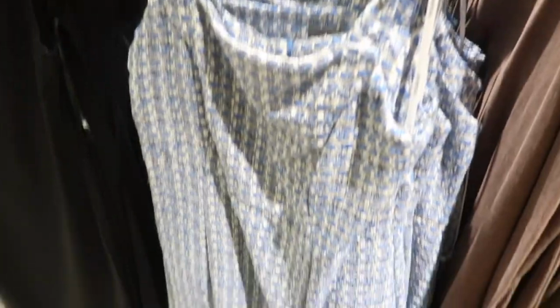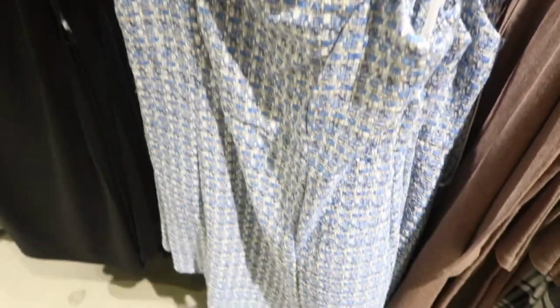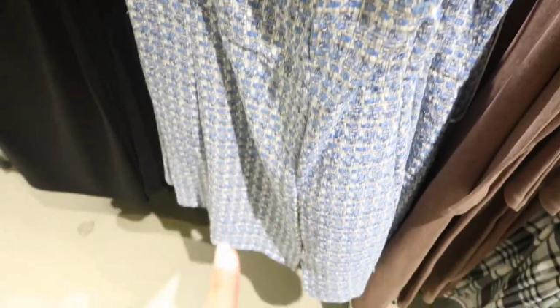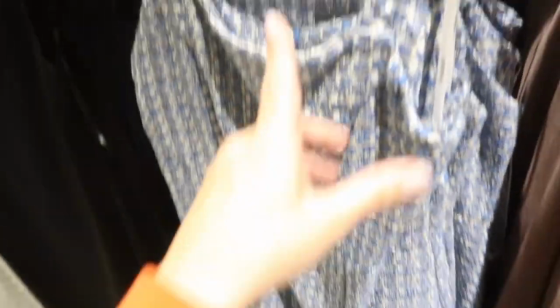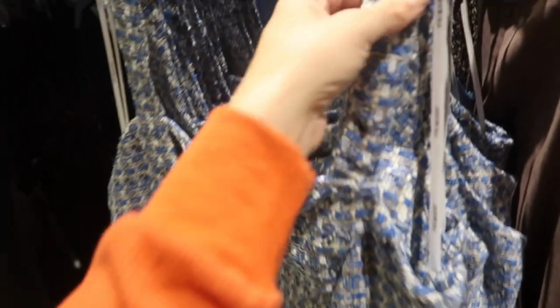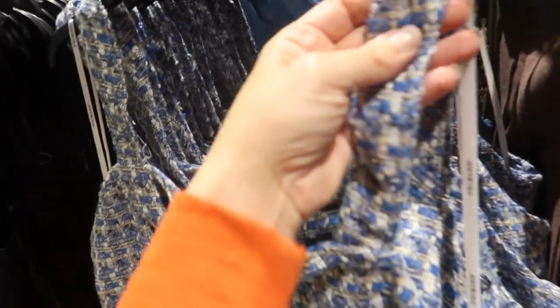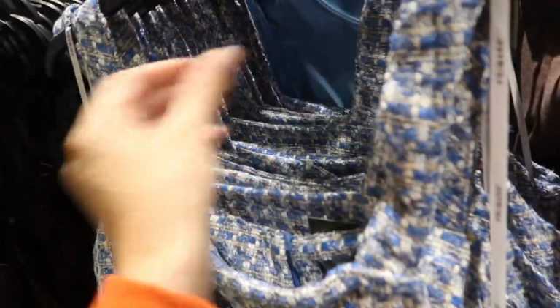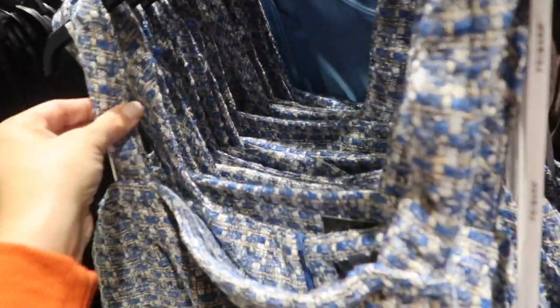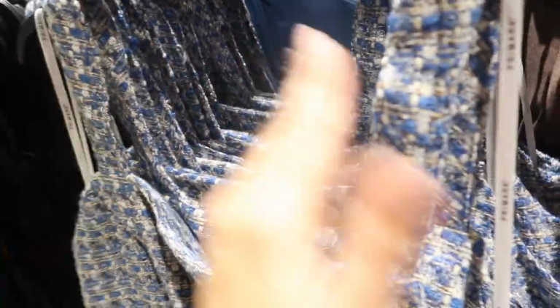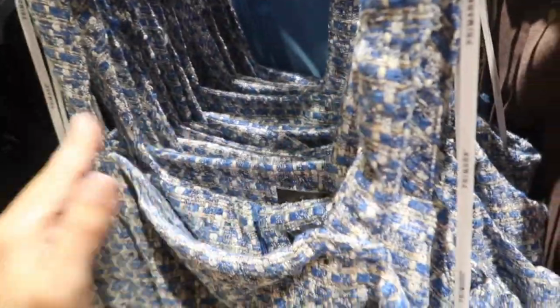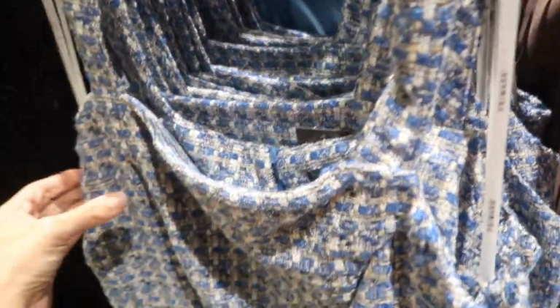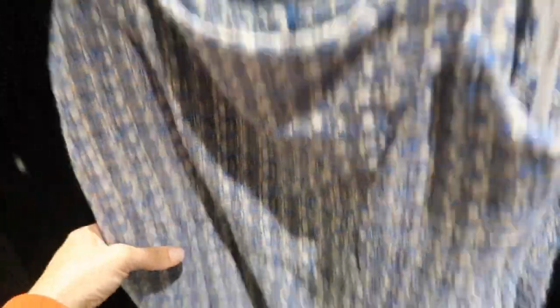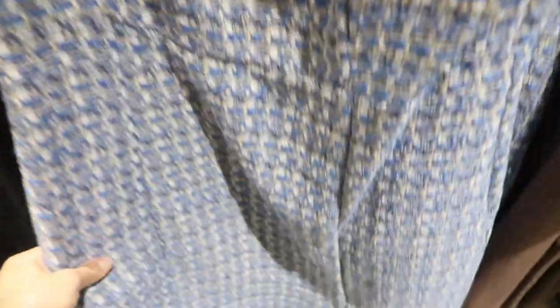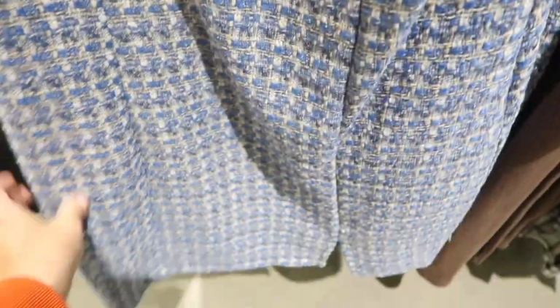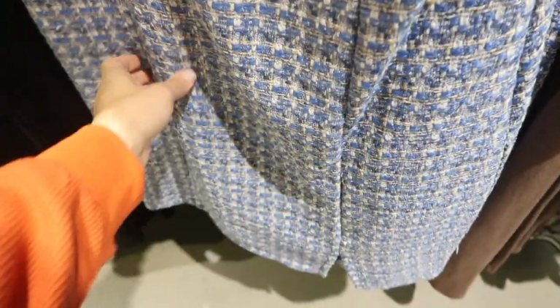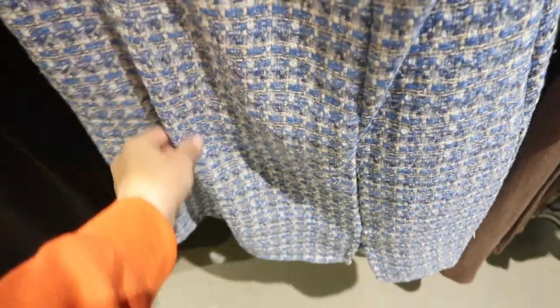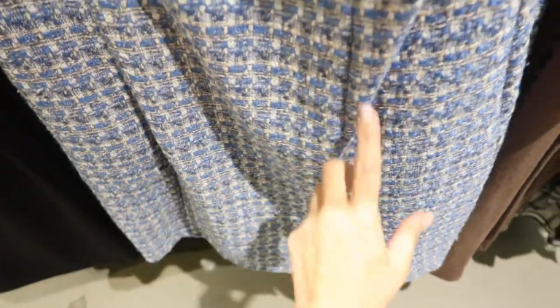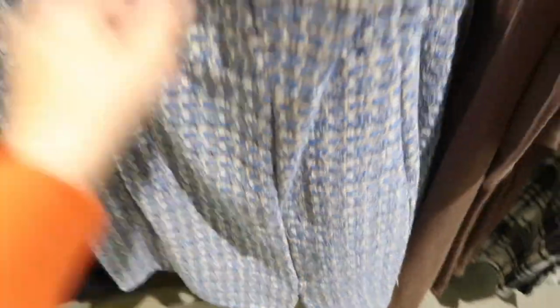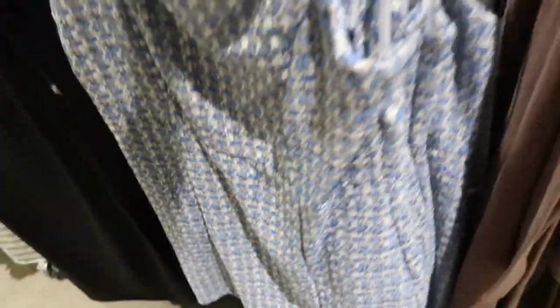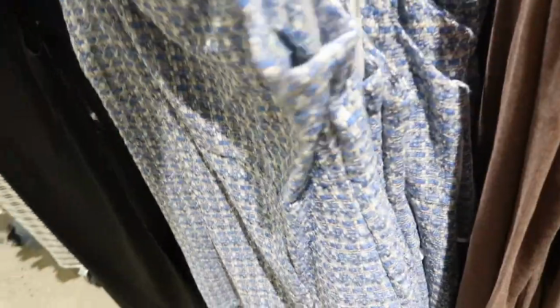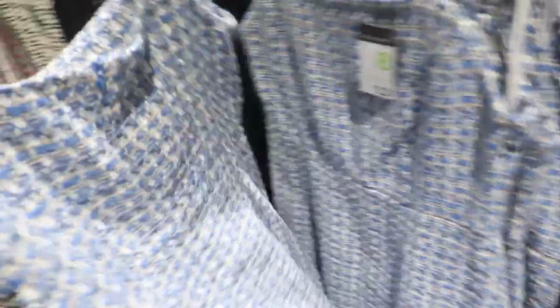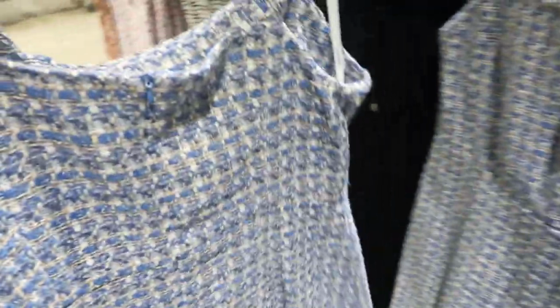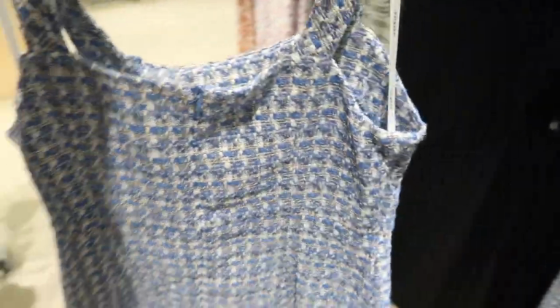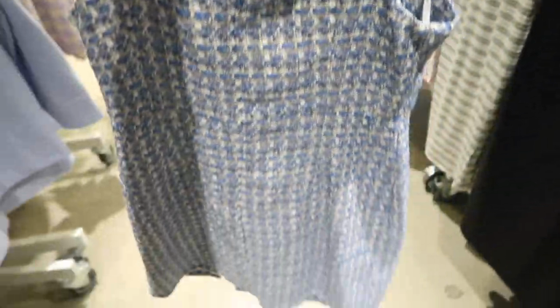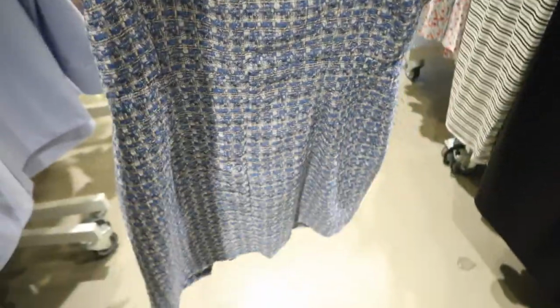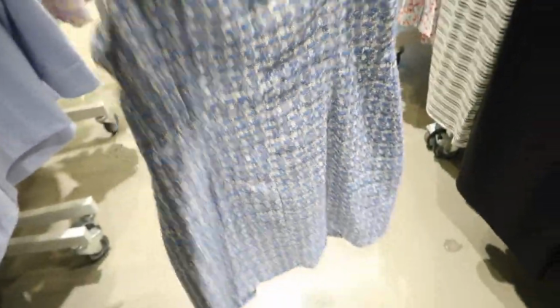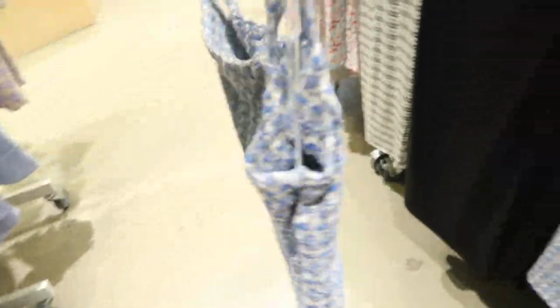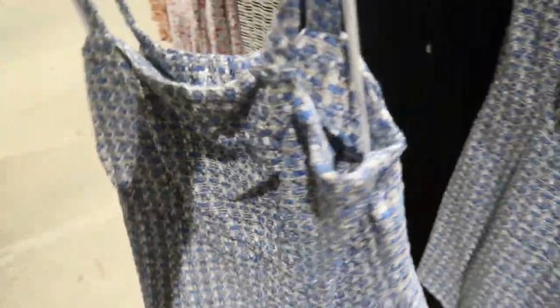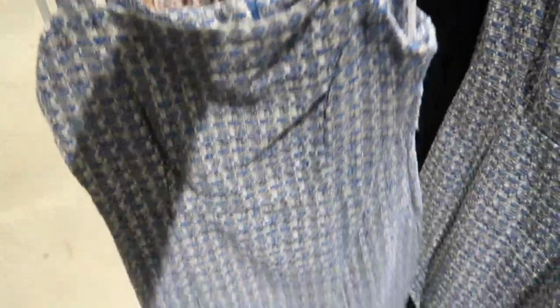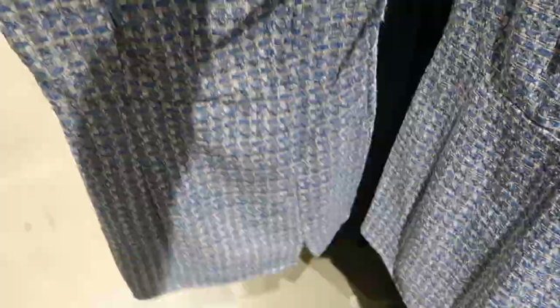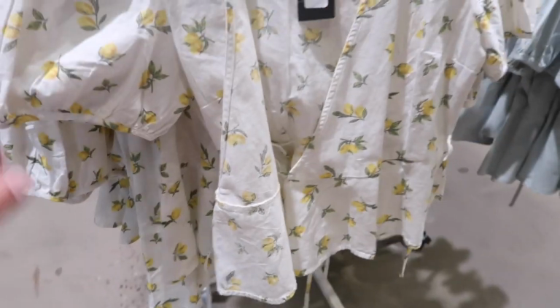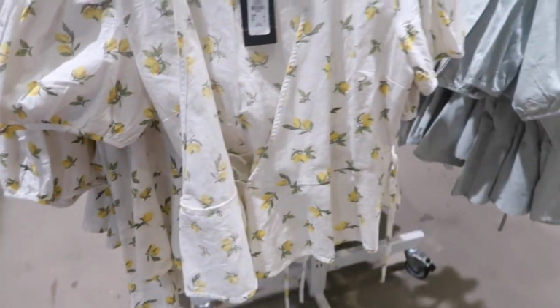Here's a cute little tweed dress — thicker straps, square neckline, fitted through the body with the same detailing, and it also has that zipper in the back. This one's only twenty-two dollars.